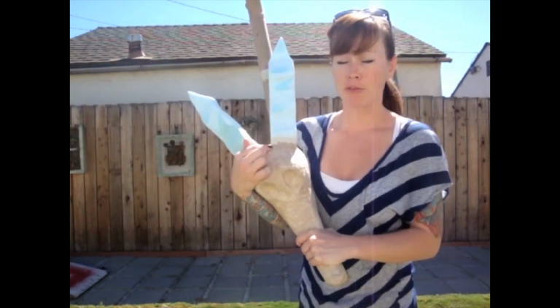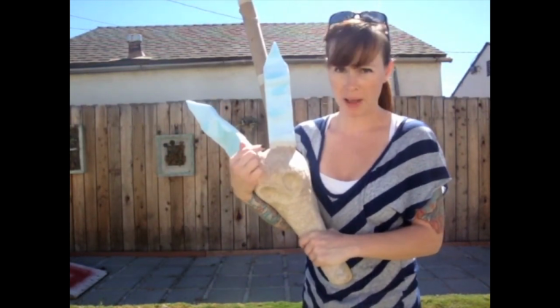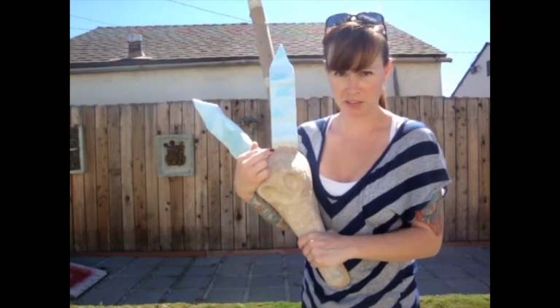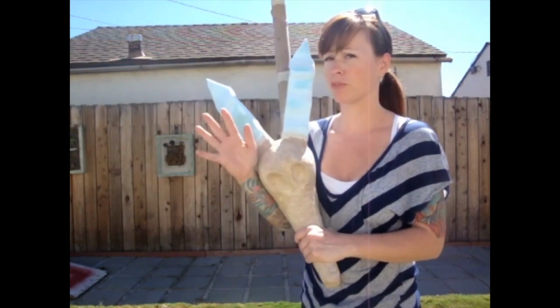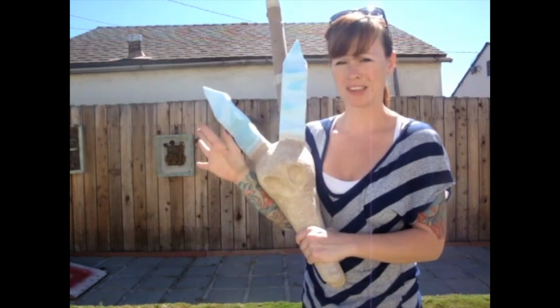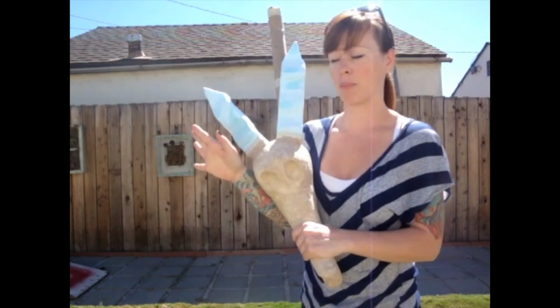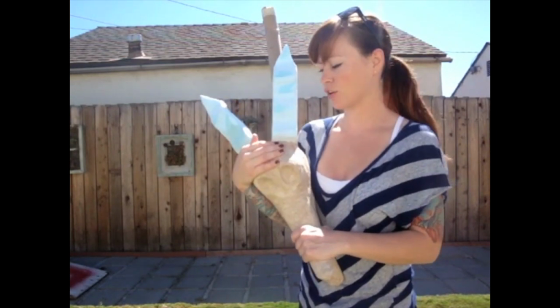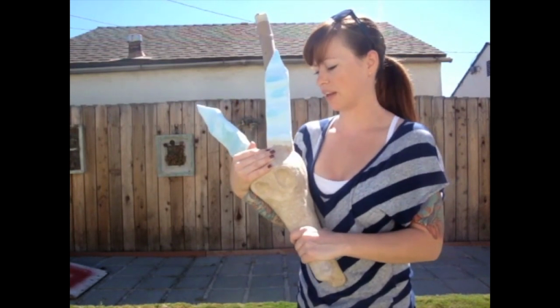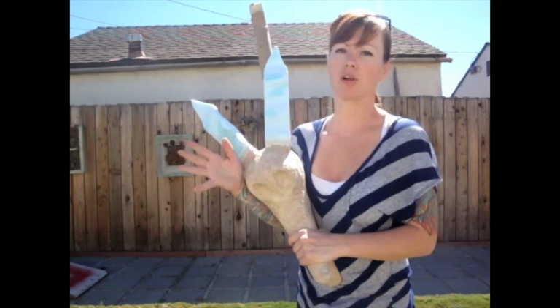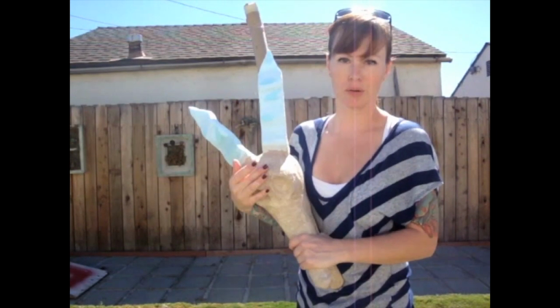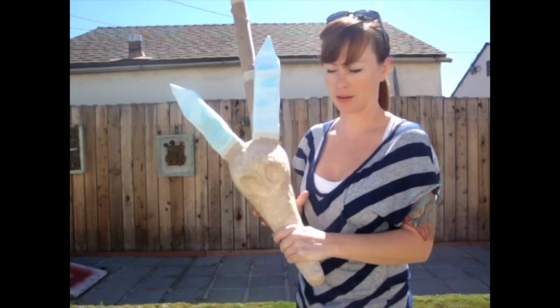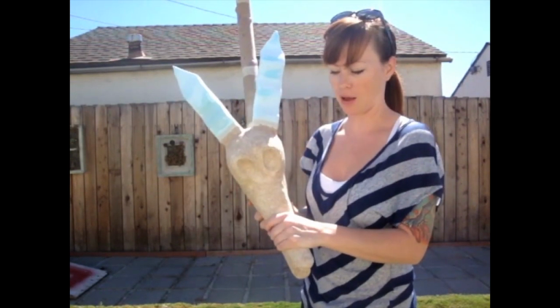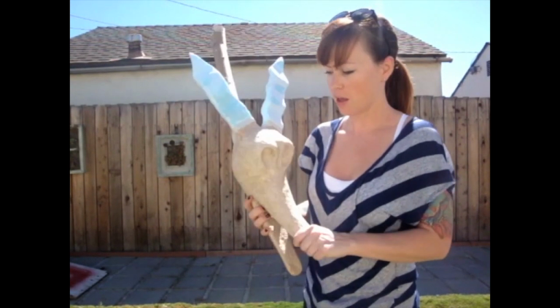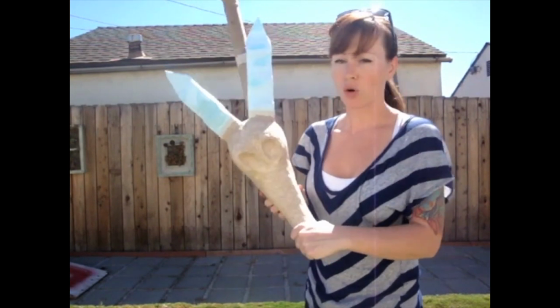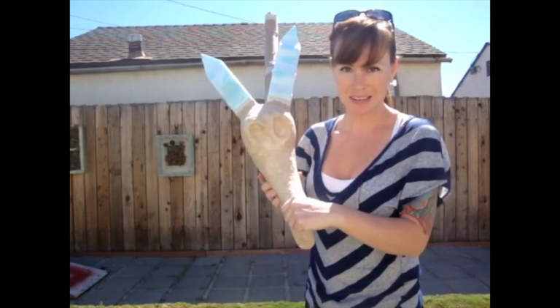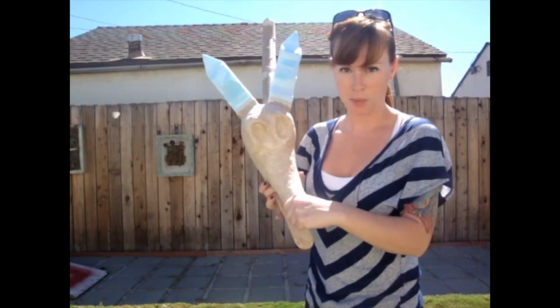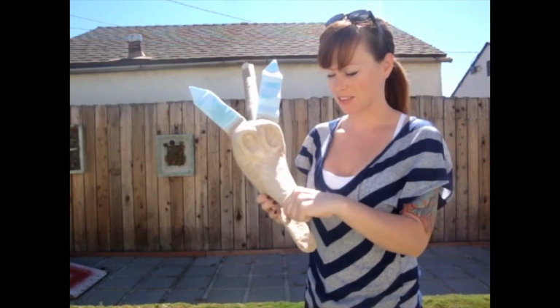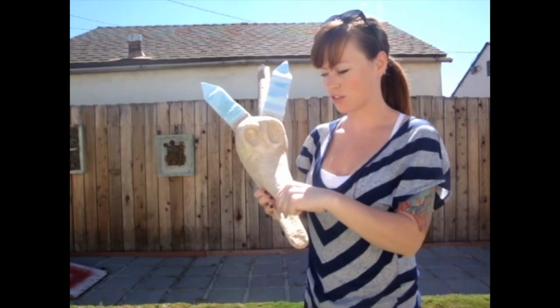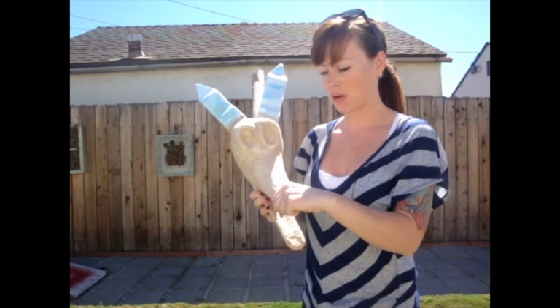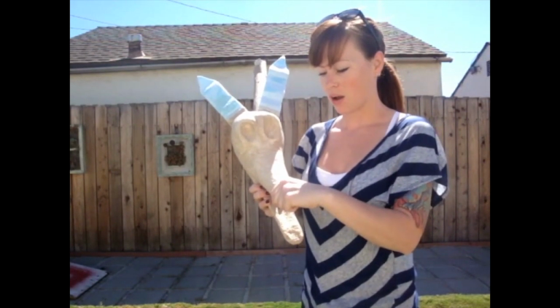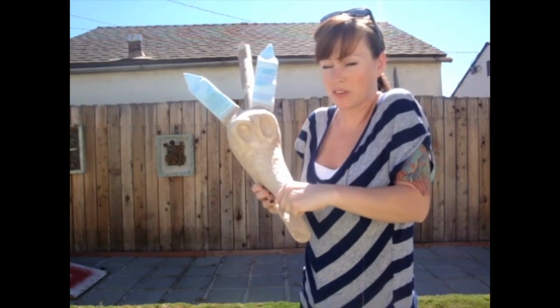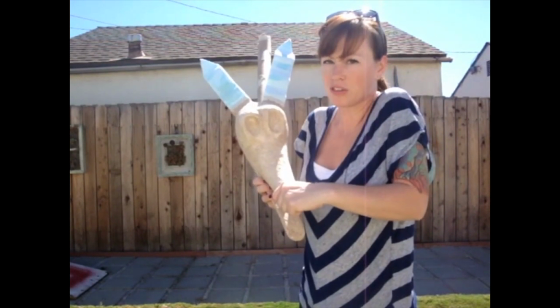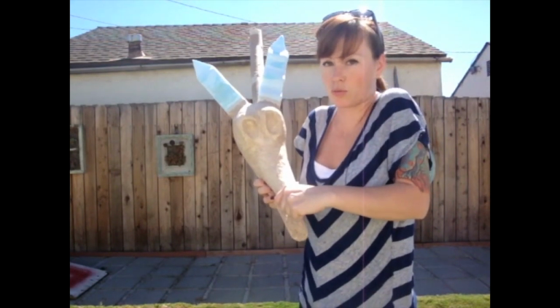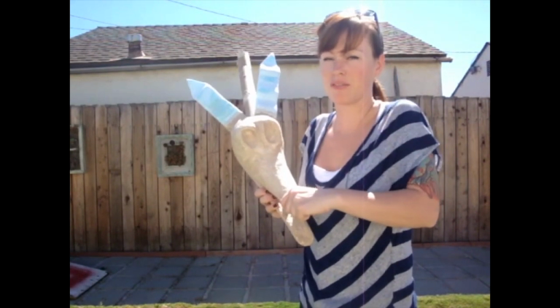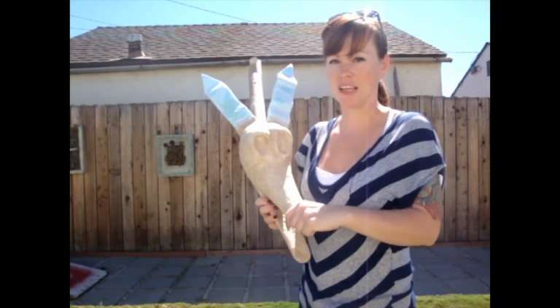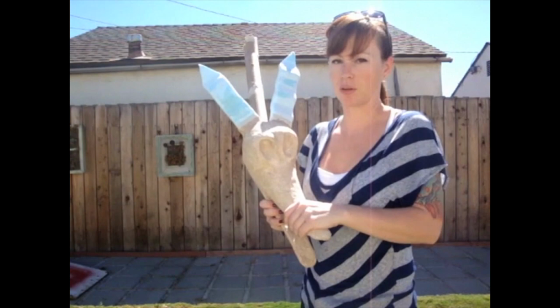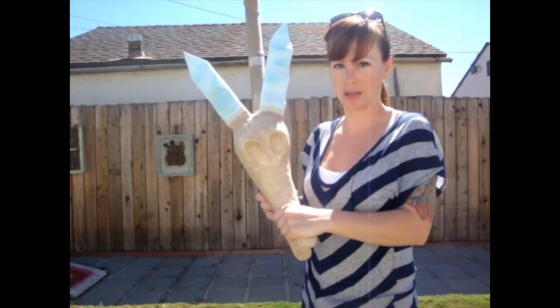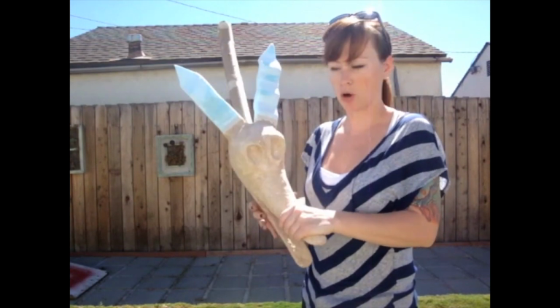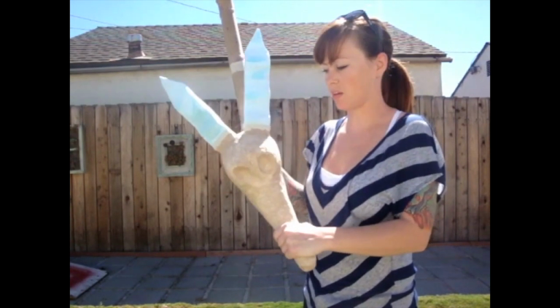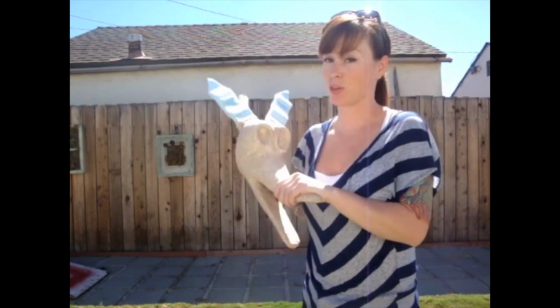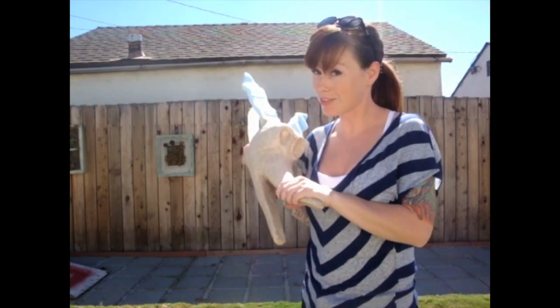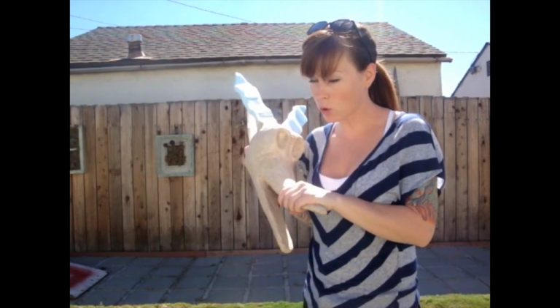If you don't have epoxy sculpt, no need to run out and buy it. You can just use any kind of glue that you have hanging around the house. The whole idea of these projects is to do them with recycled materials or do it very inexpensively. You don't want to go broke because Christmas is around the corner.